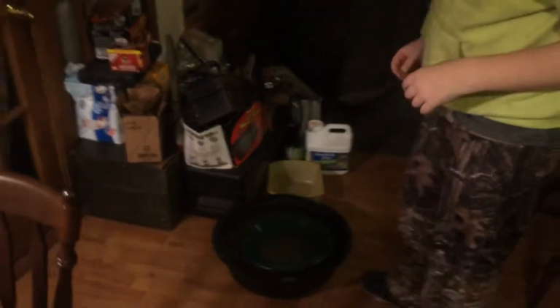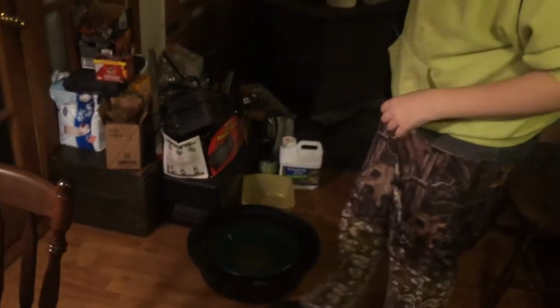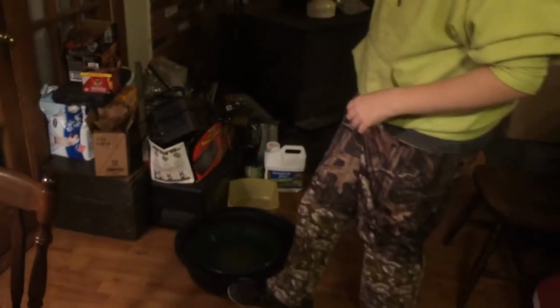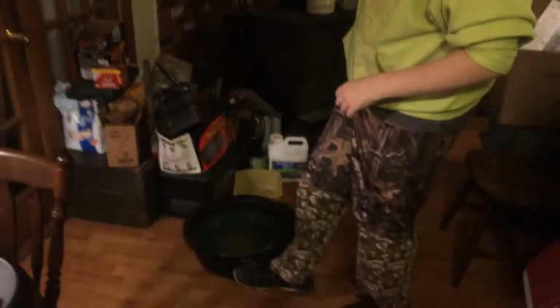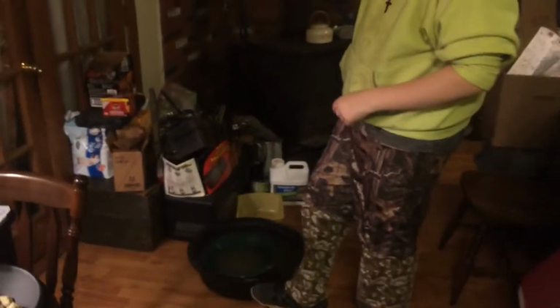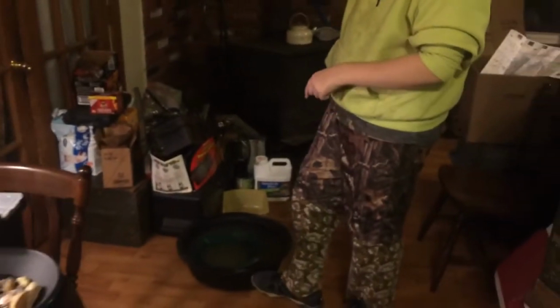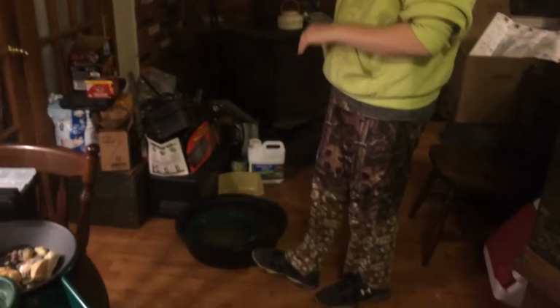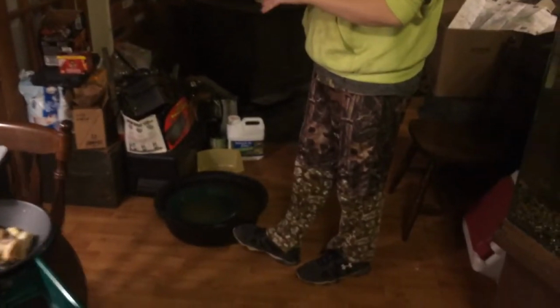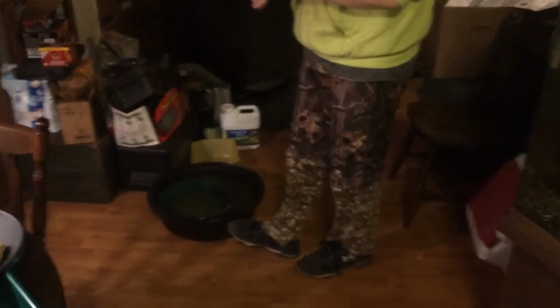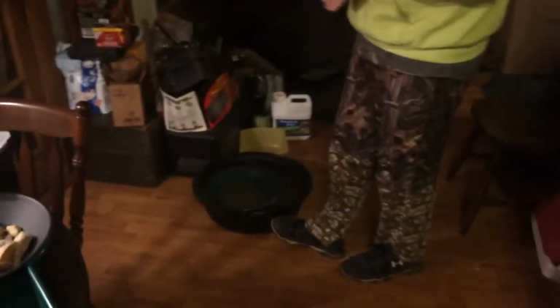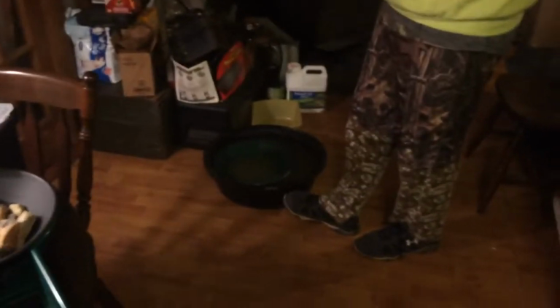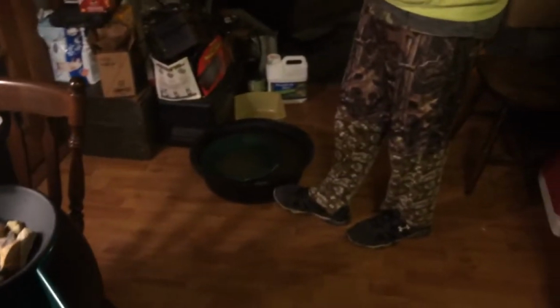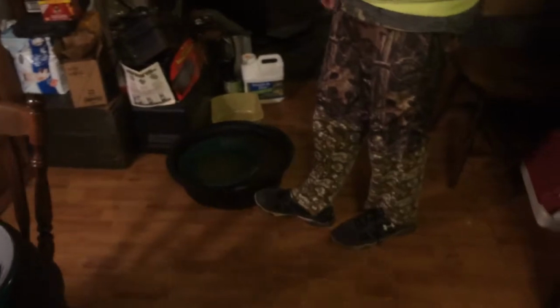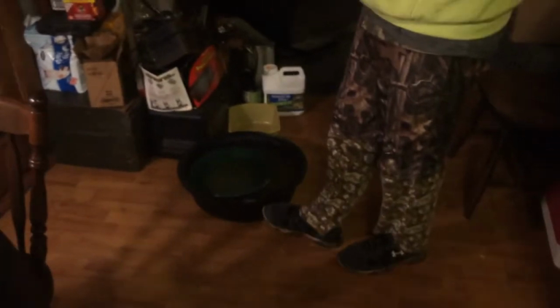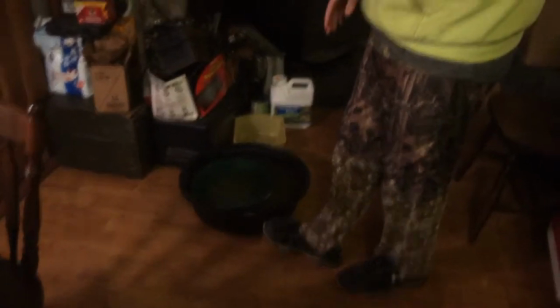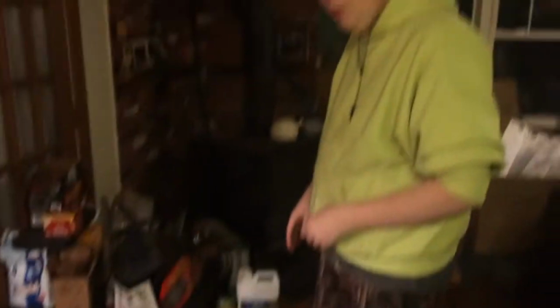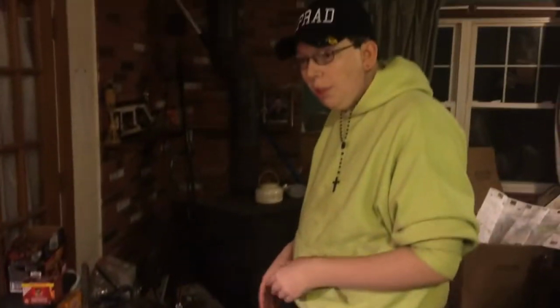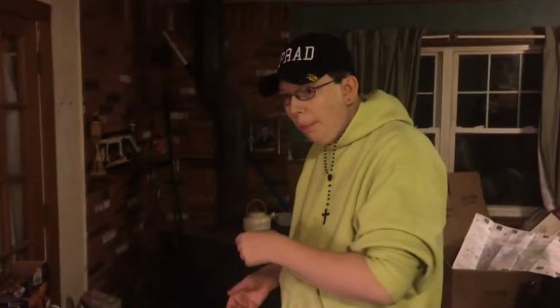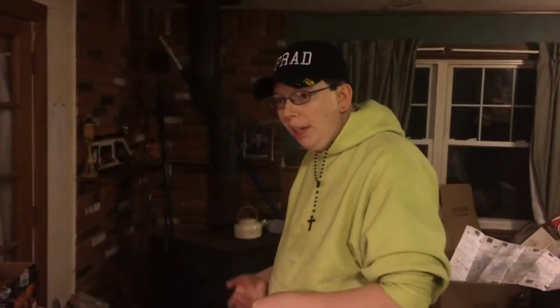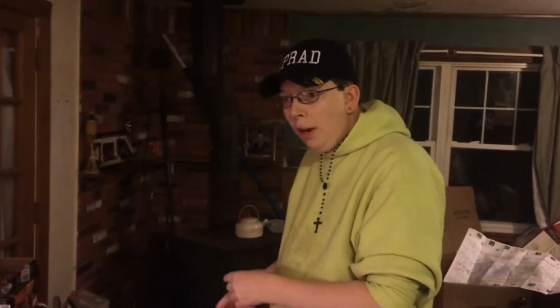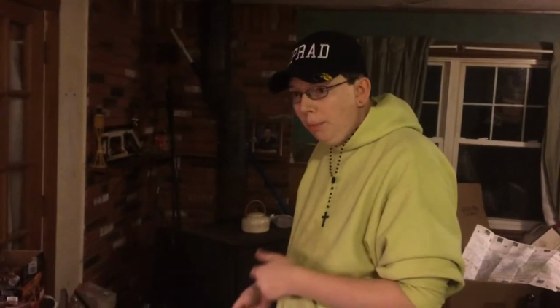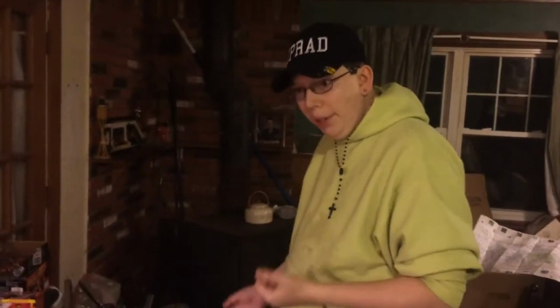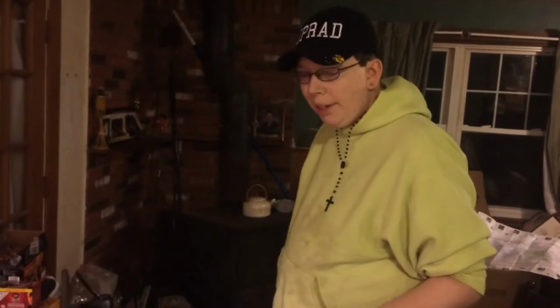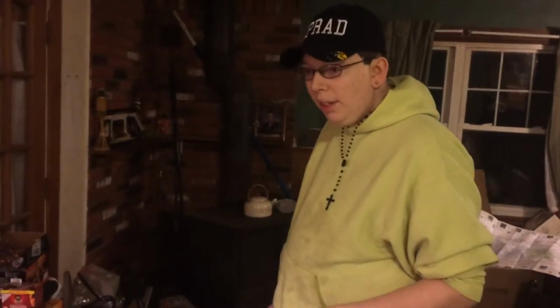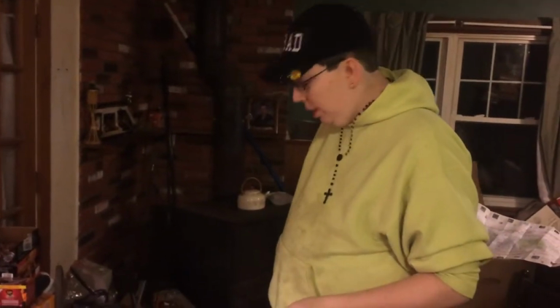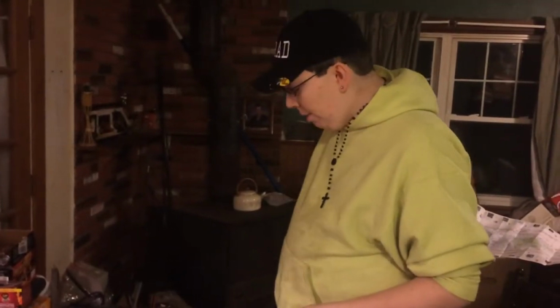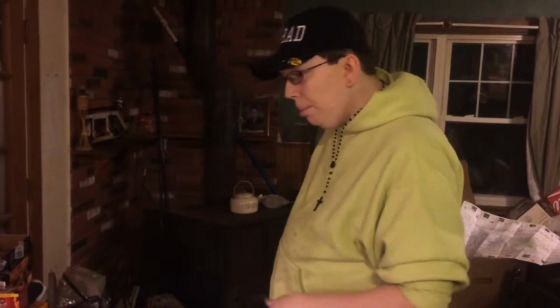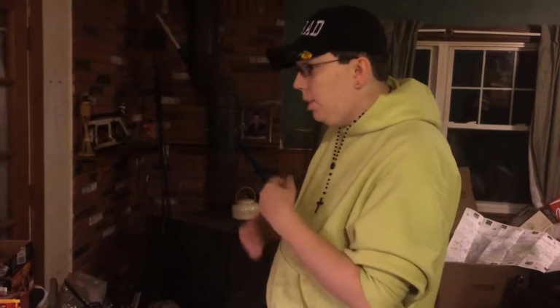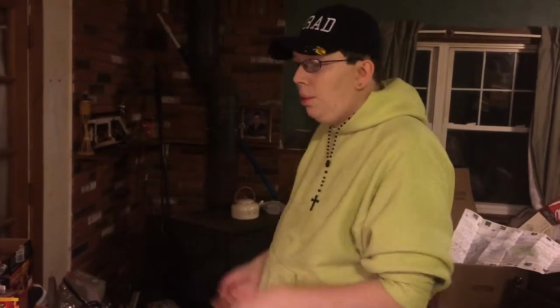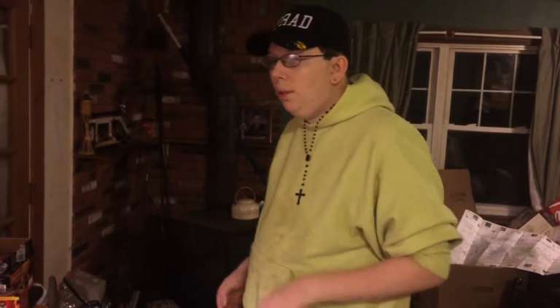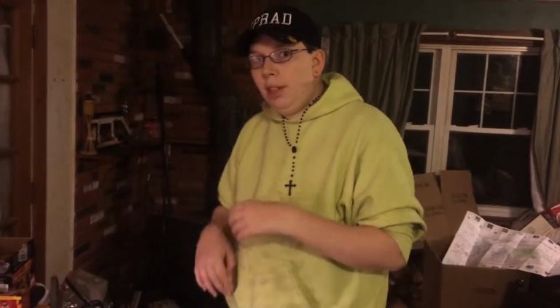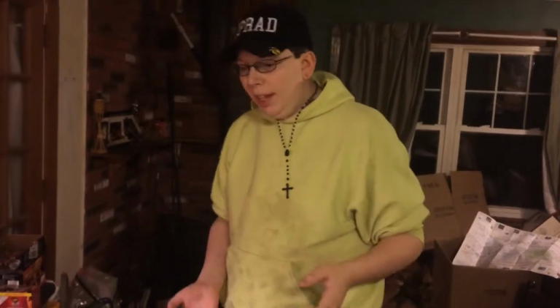This little black tub here was about $15 at Harbor Freight. It's very good to use when you're panning at home like we are, because it's very deep, holds a lot of water, and holds a lot of sand.